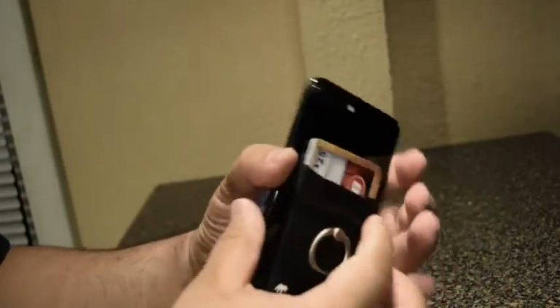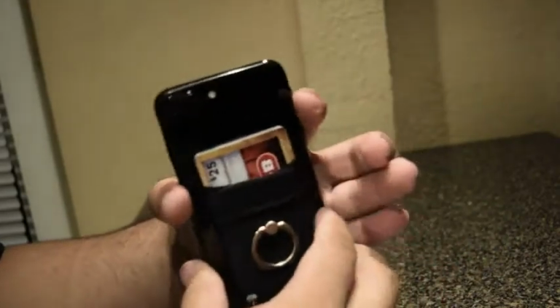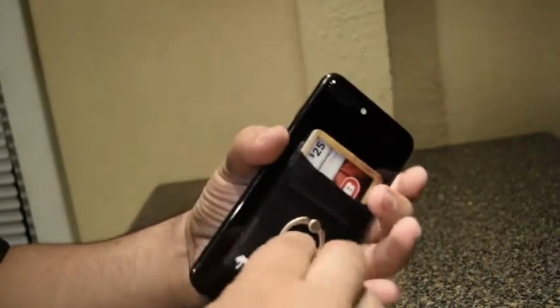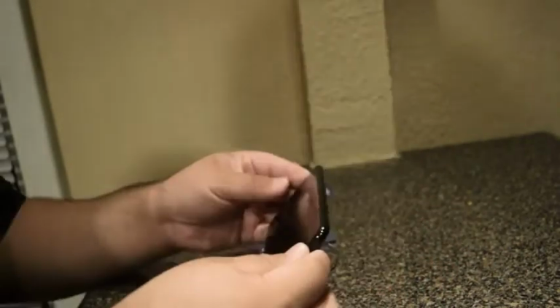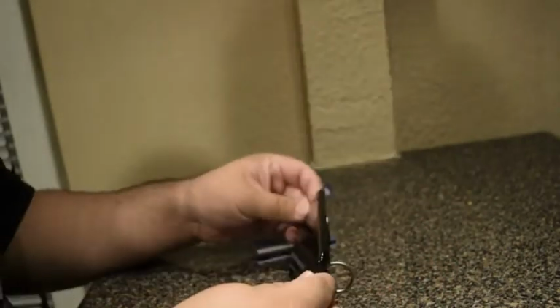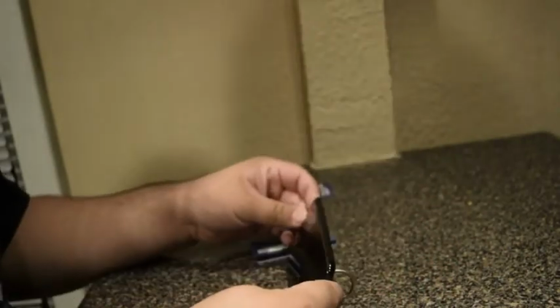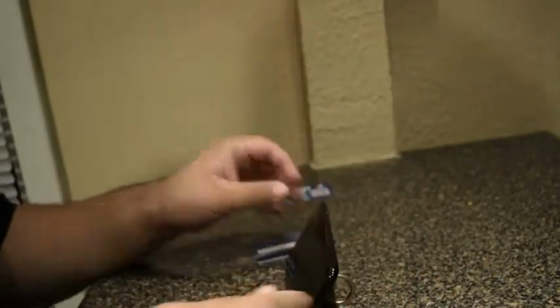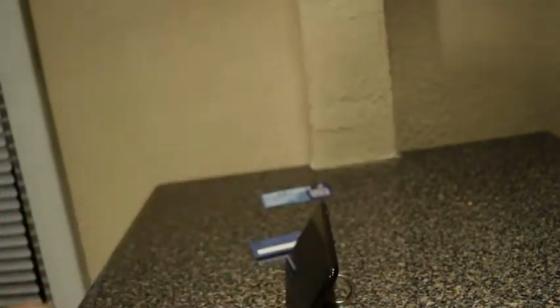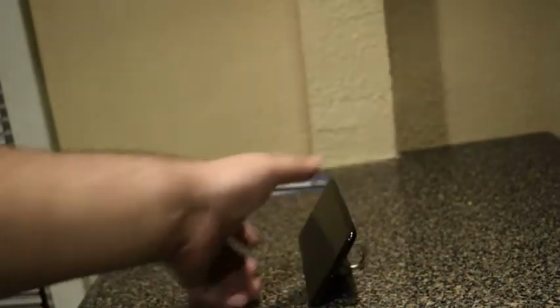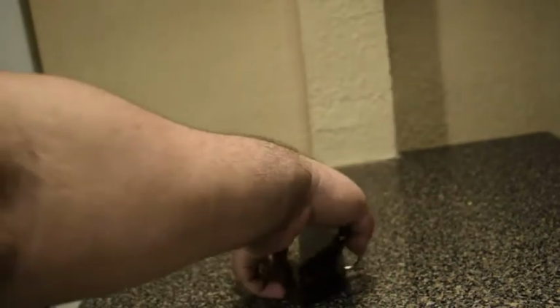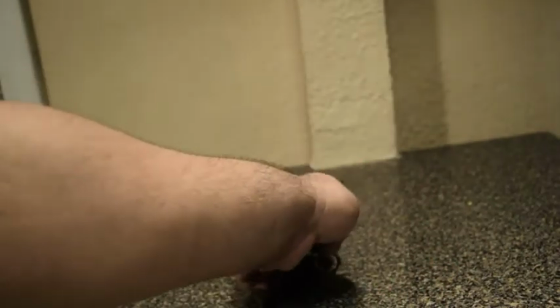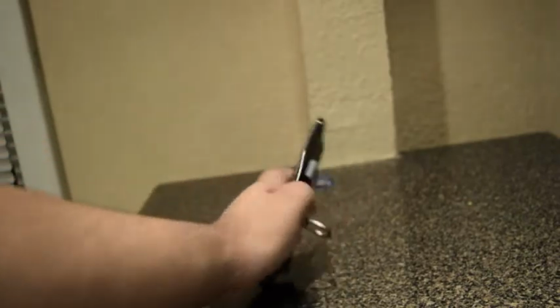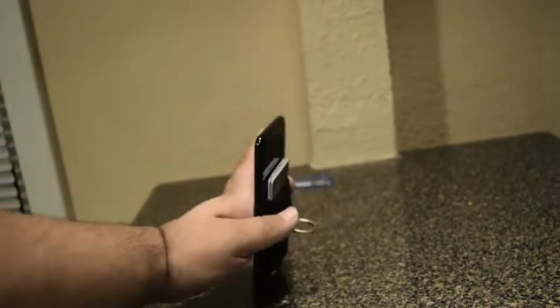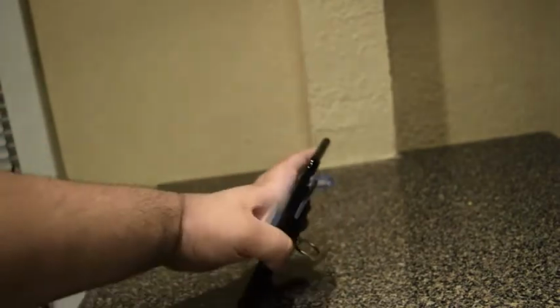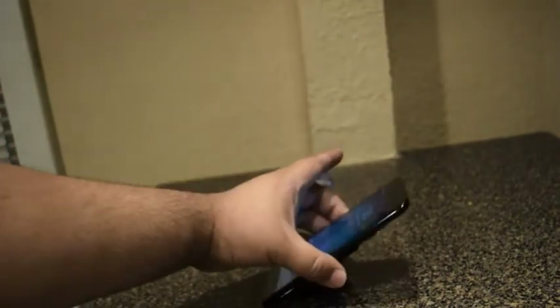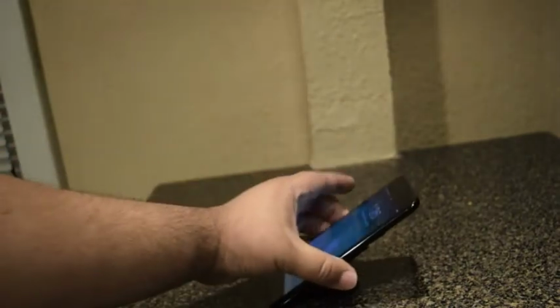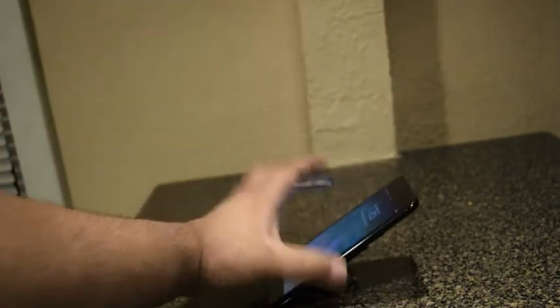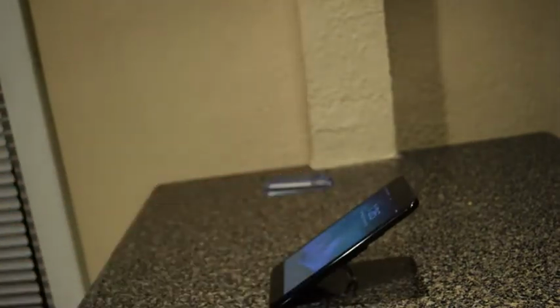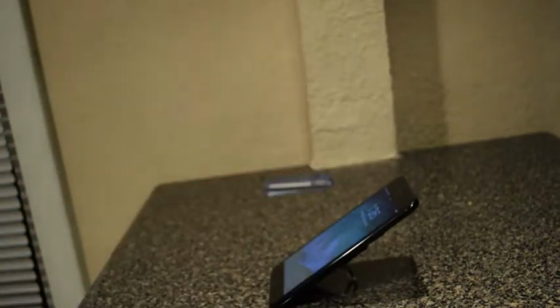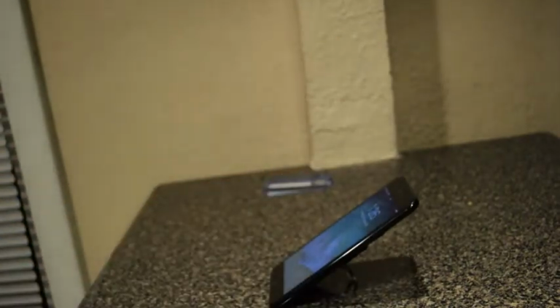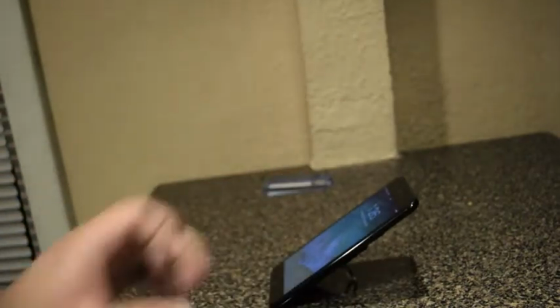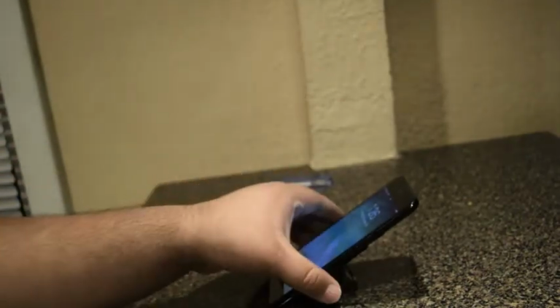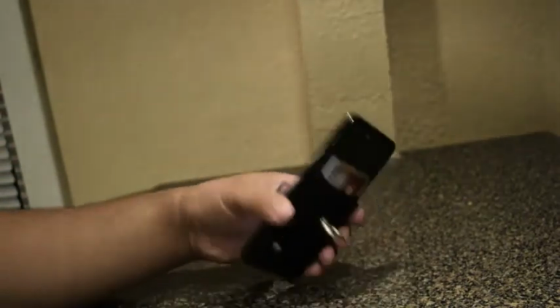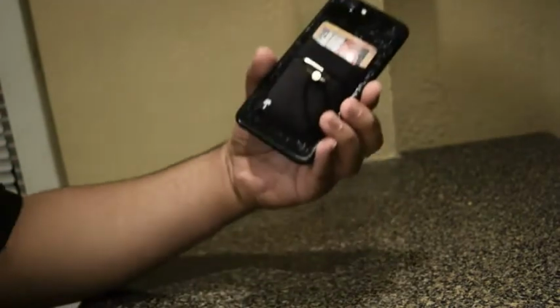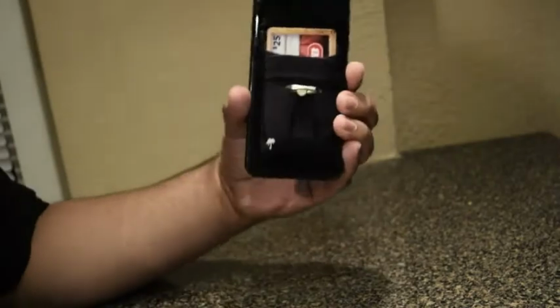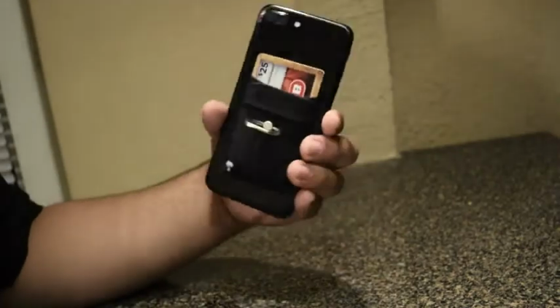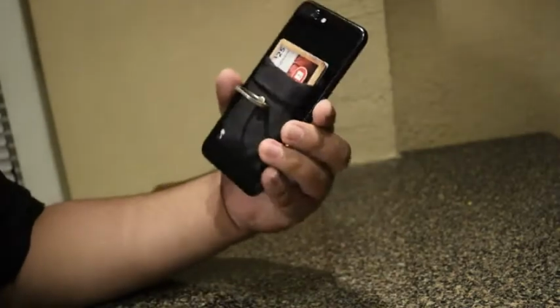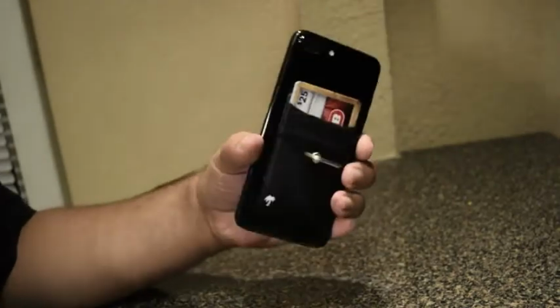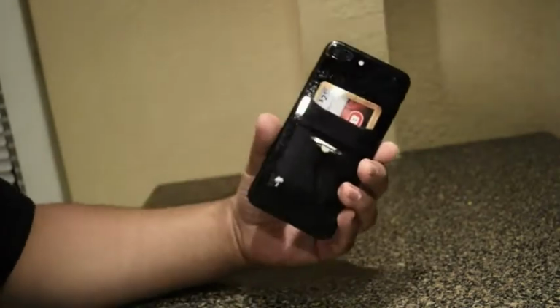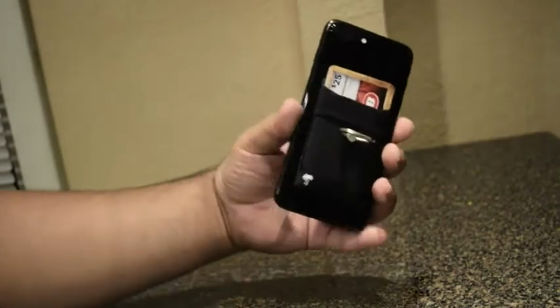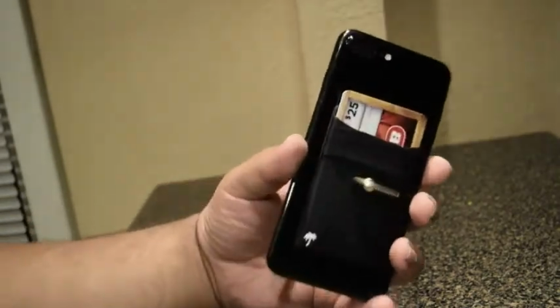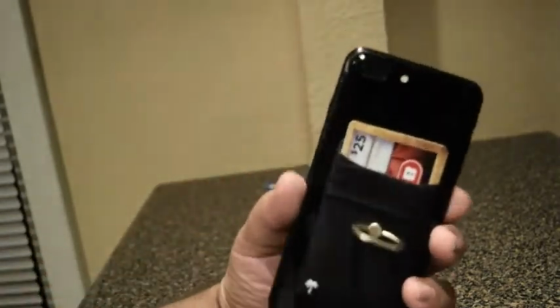Another good thing about it is the ring holder, so you can use it to type or watch videos. That's pretty useful as well.